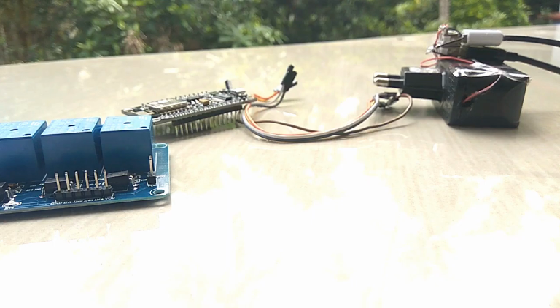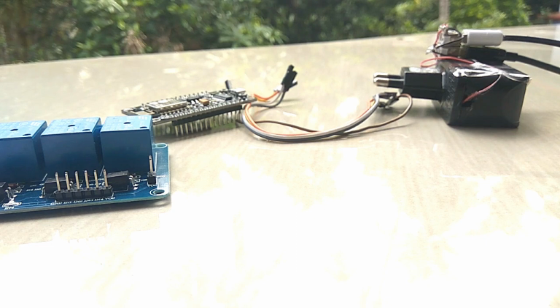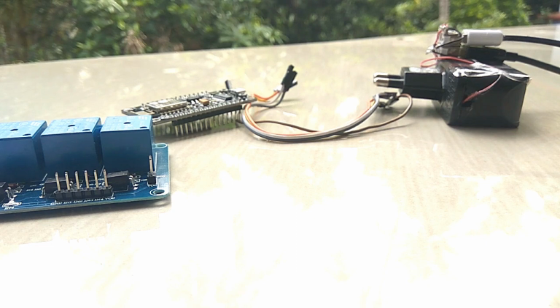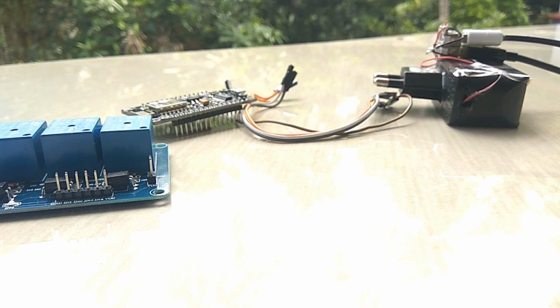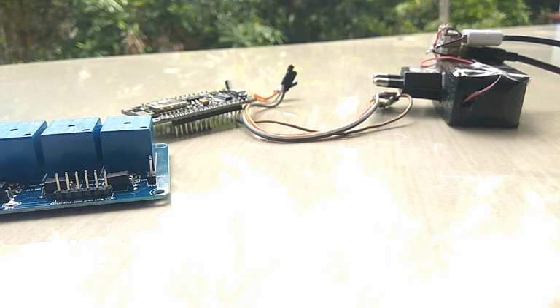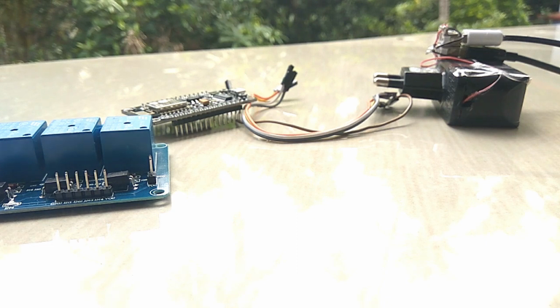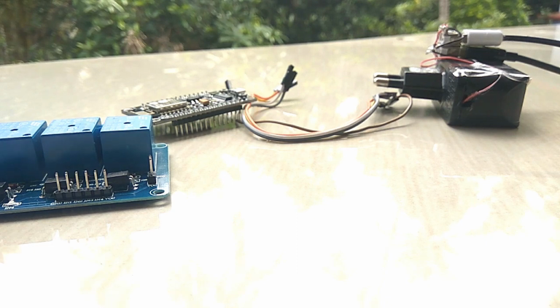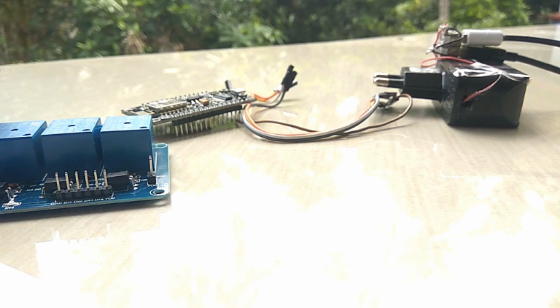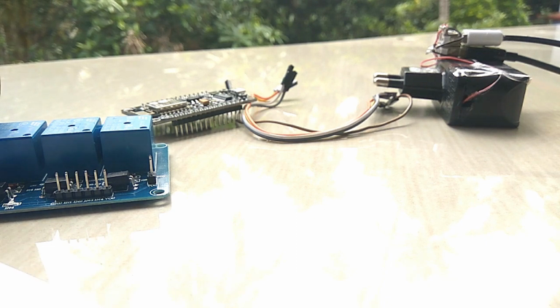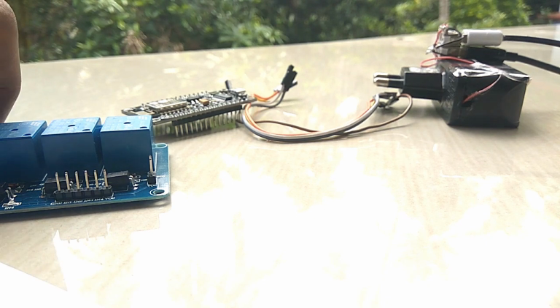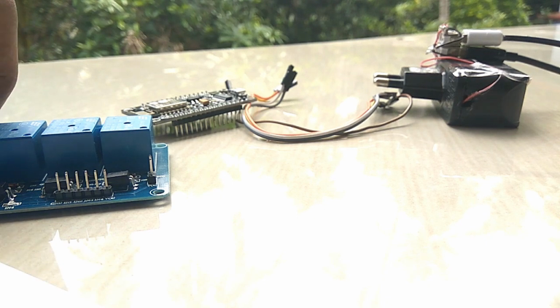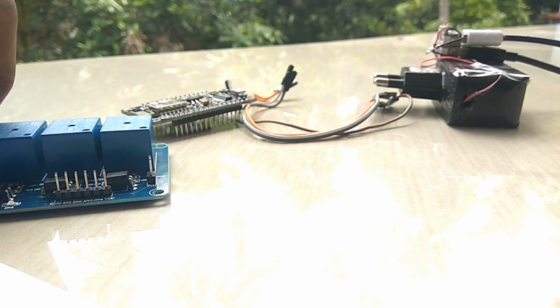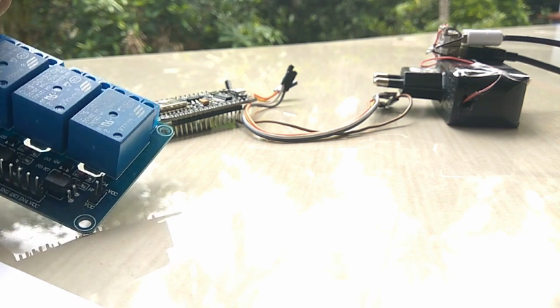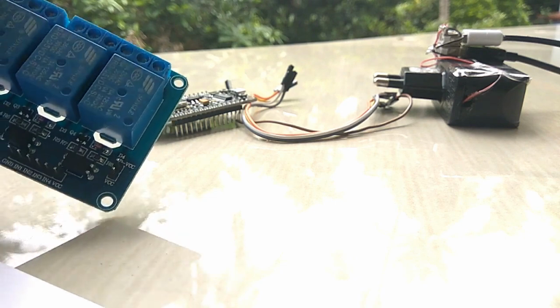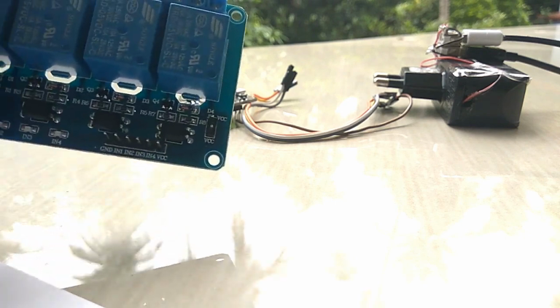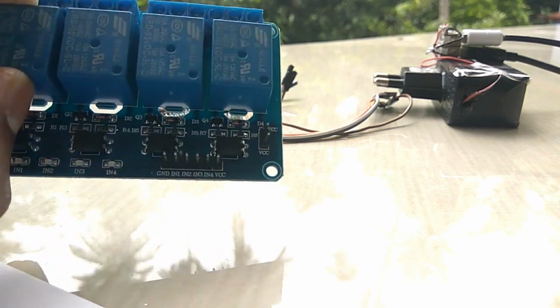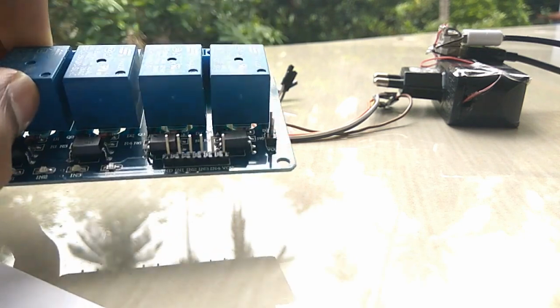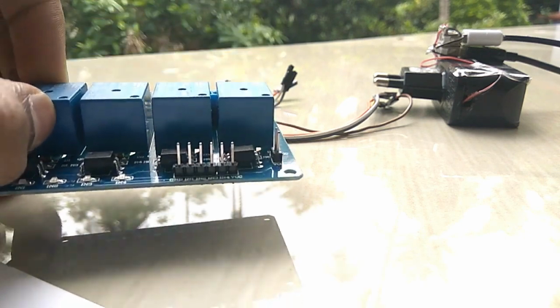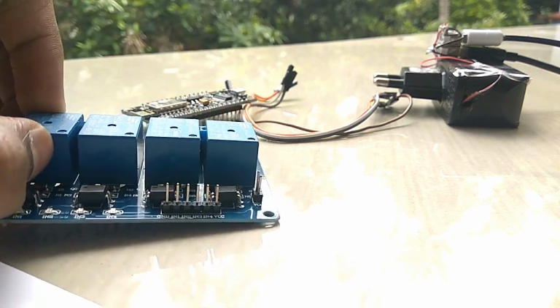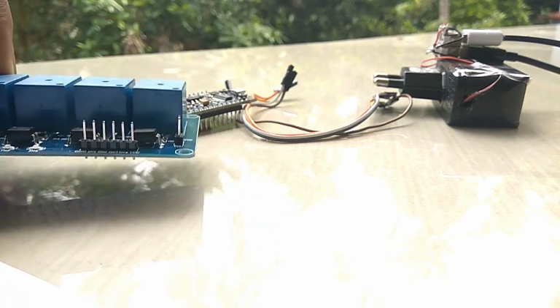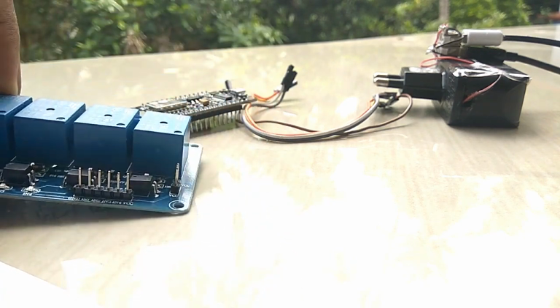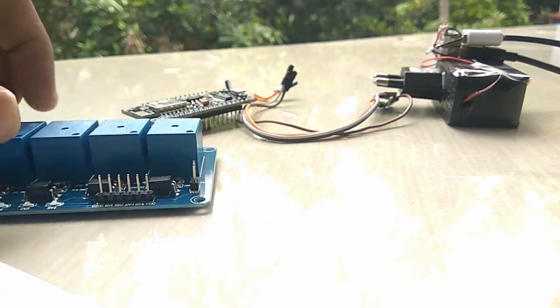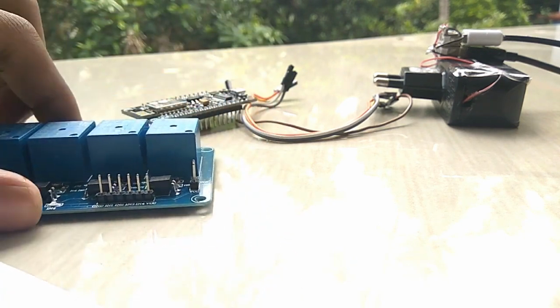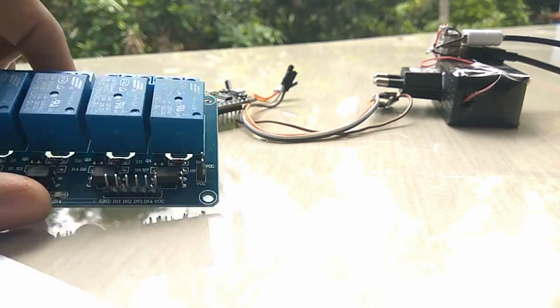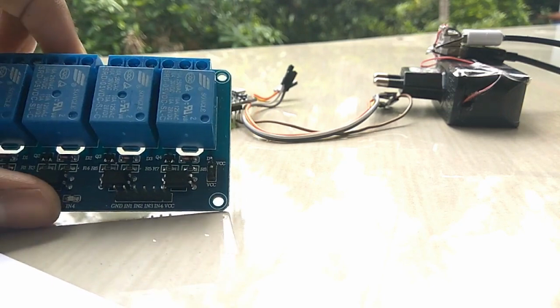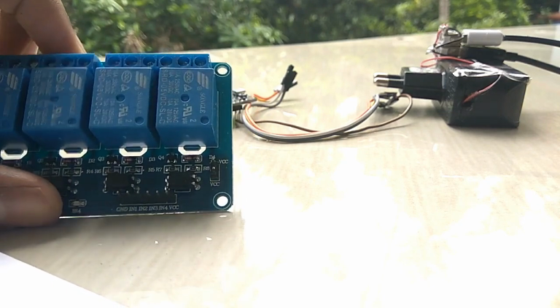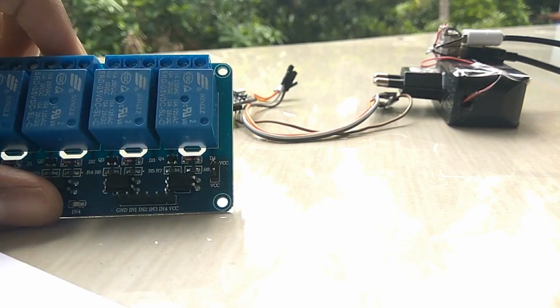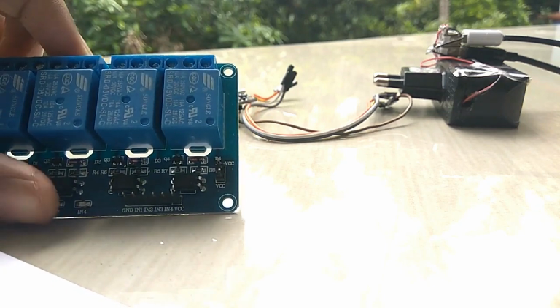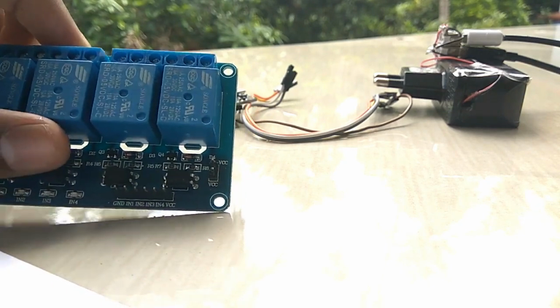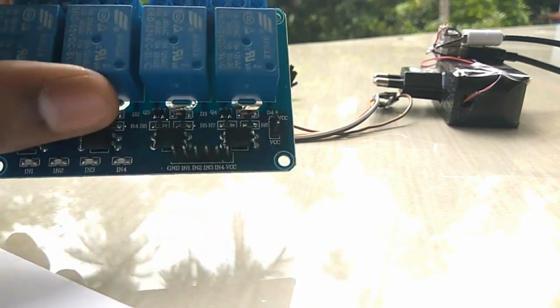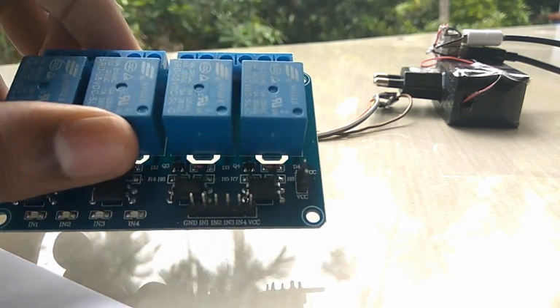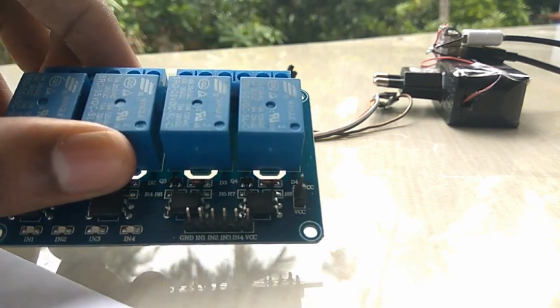Hello friends, welcome to our video. This is the IoT project. This is the relay module. This is the main module.